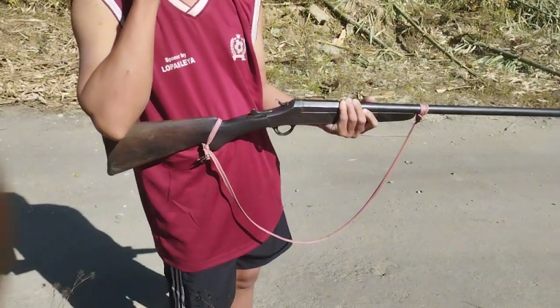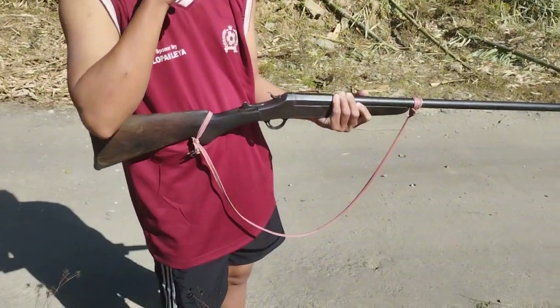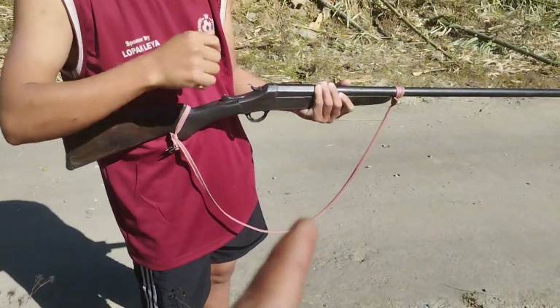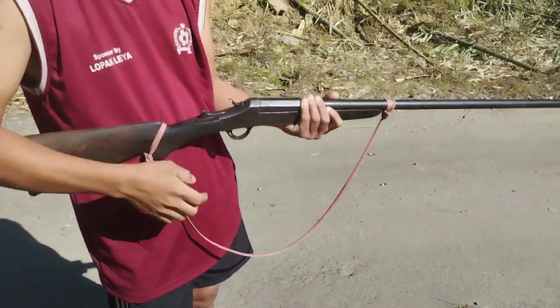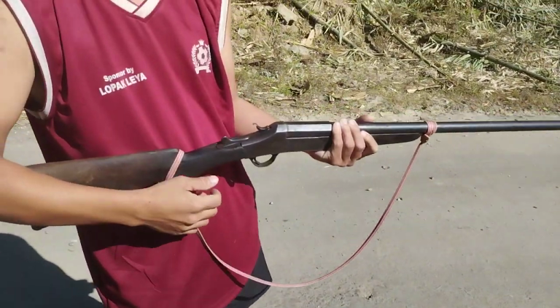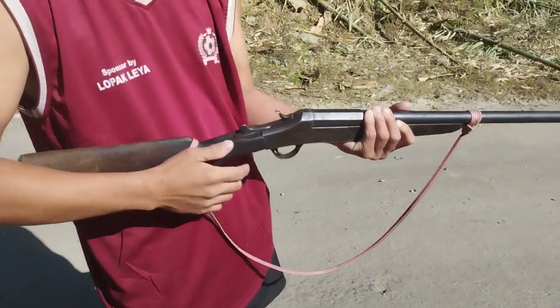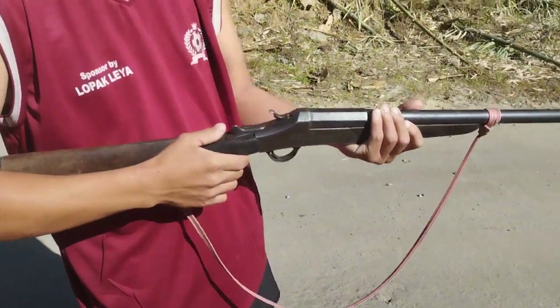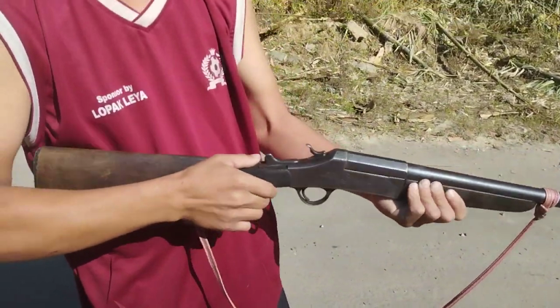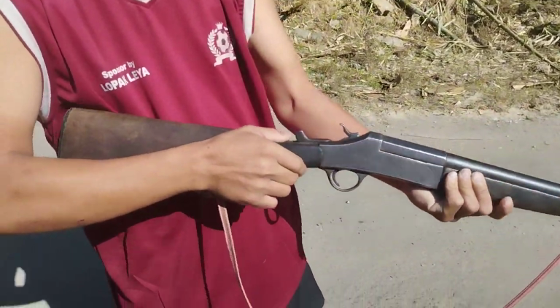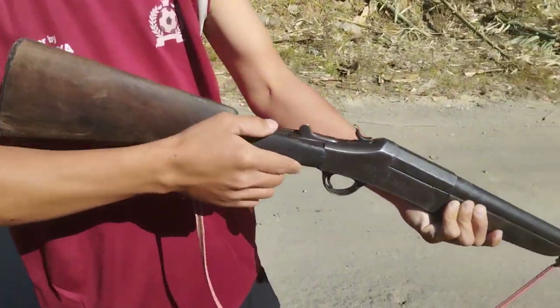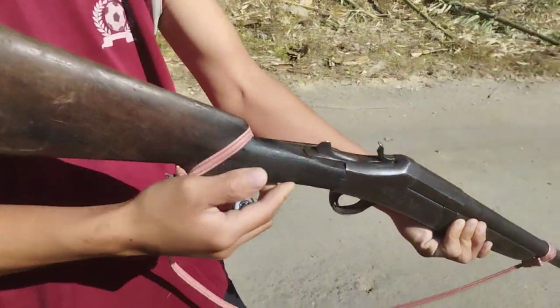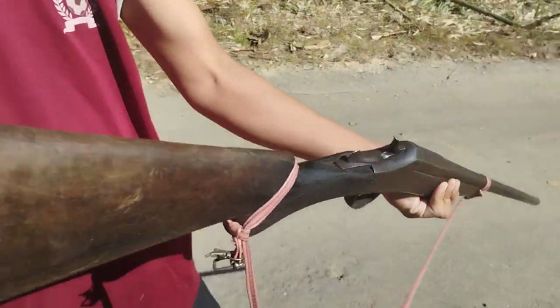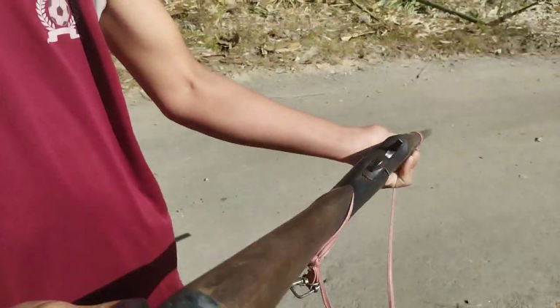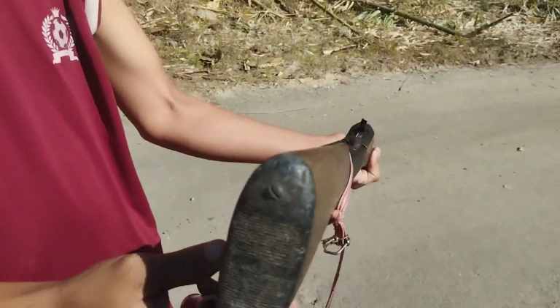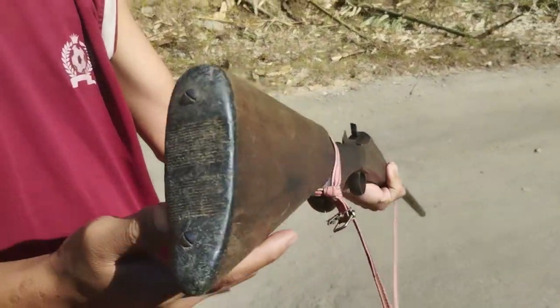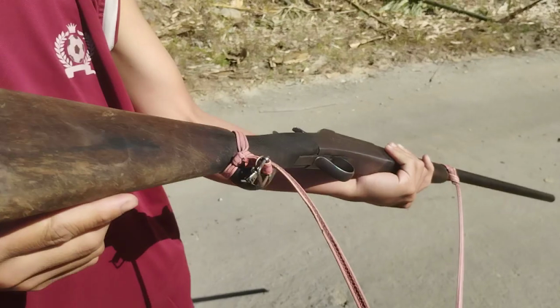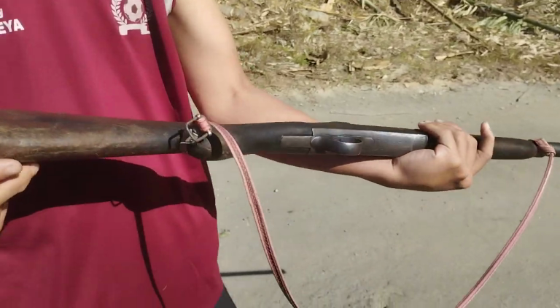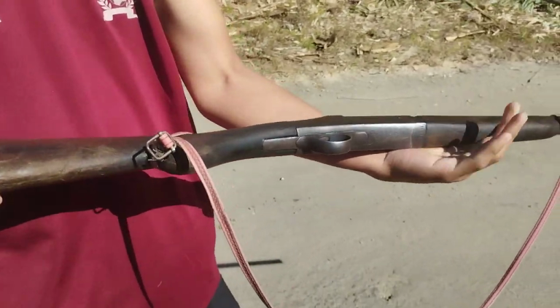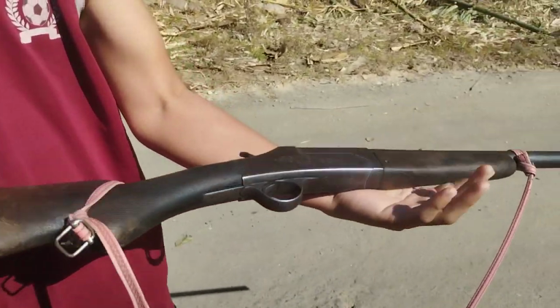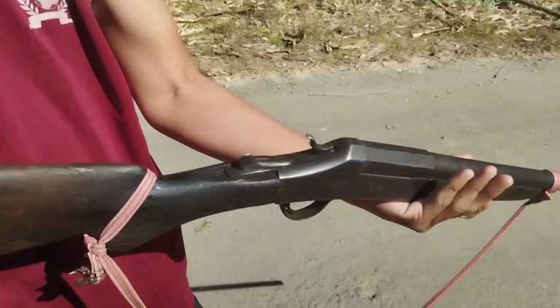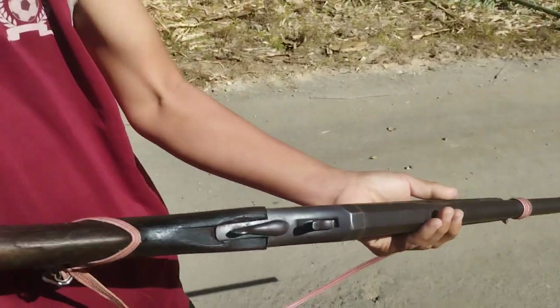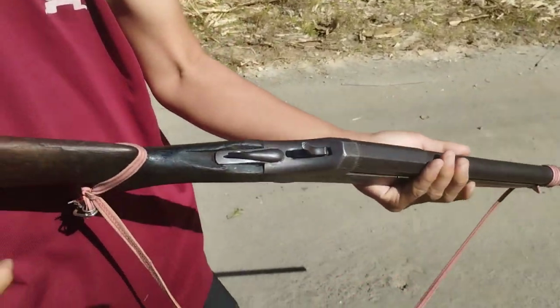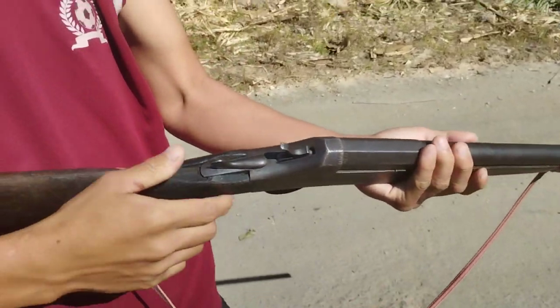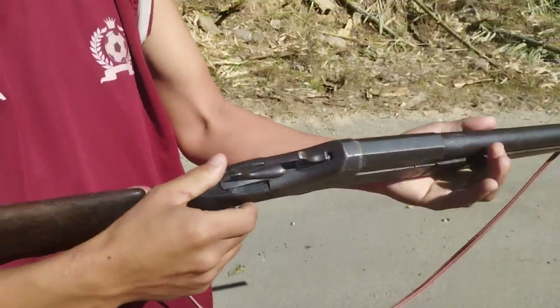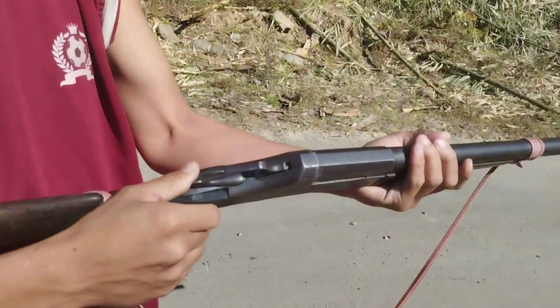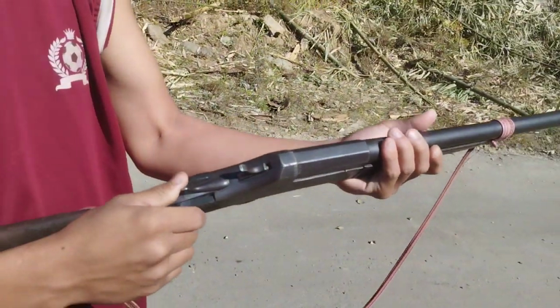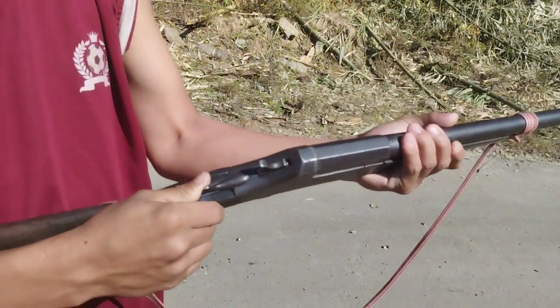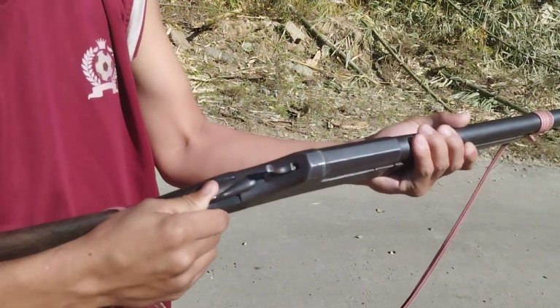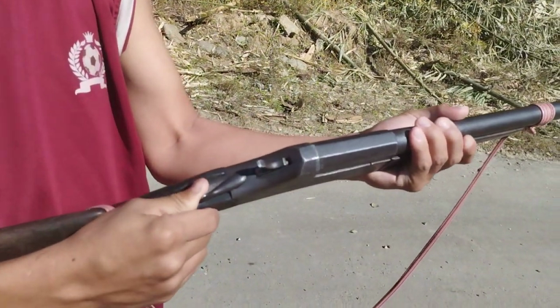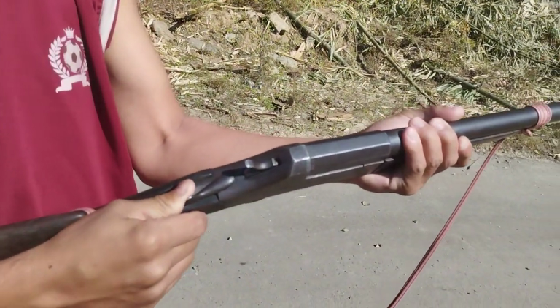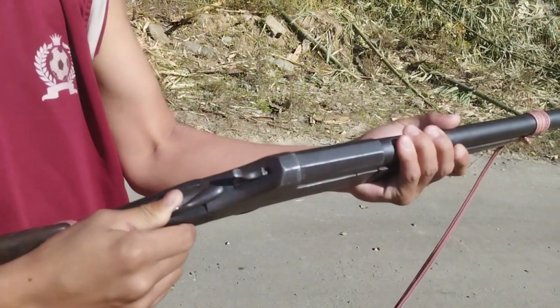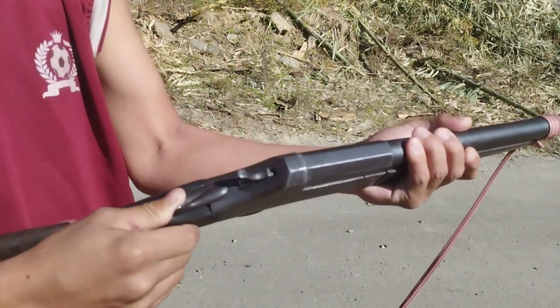This is a shotgun. I can see this demo. Let's open it. How does it load or unload? Let's open it.